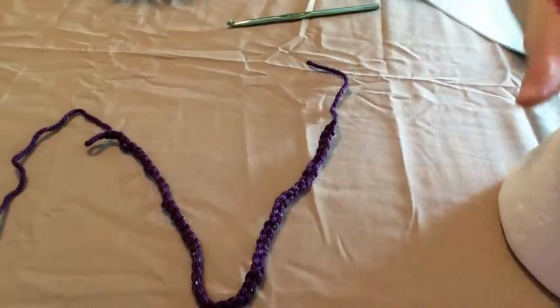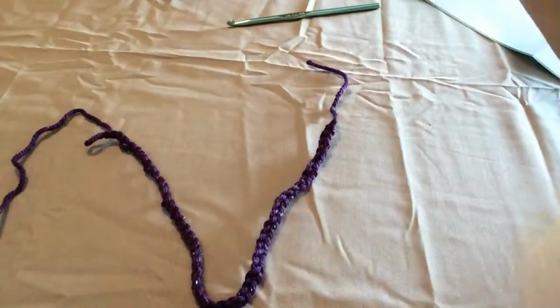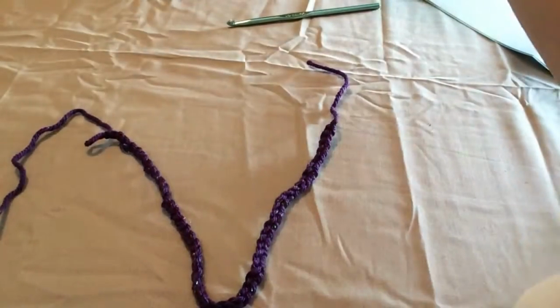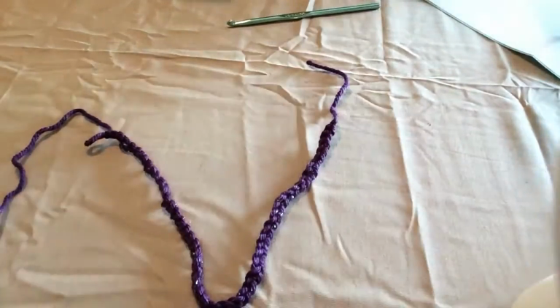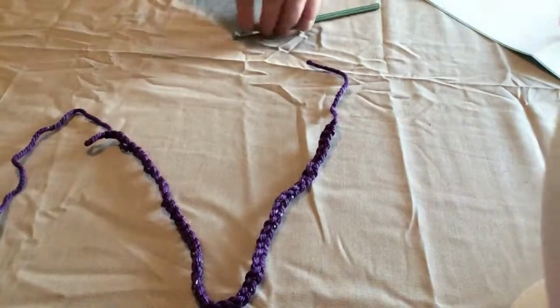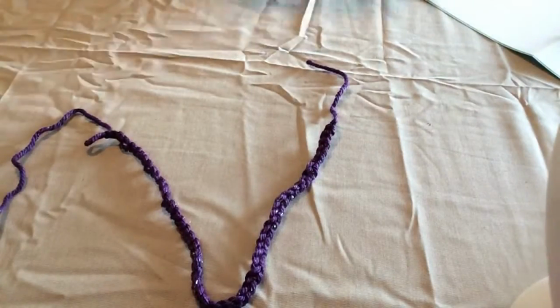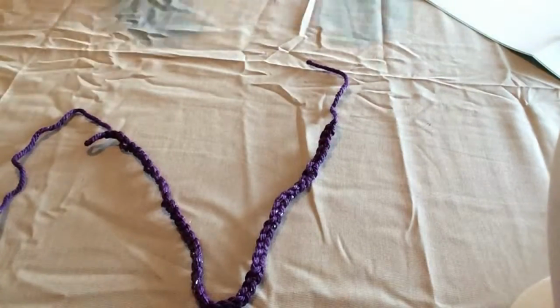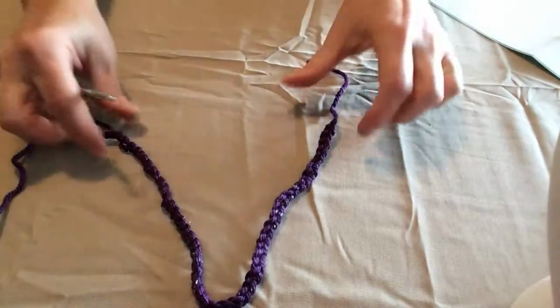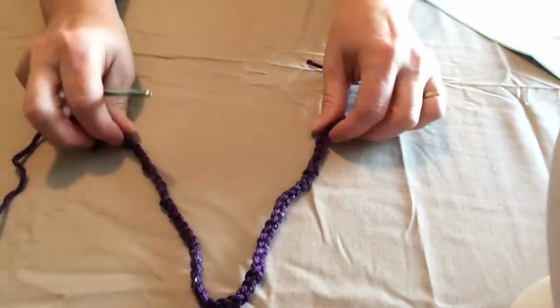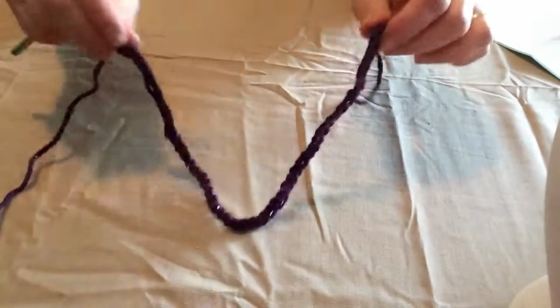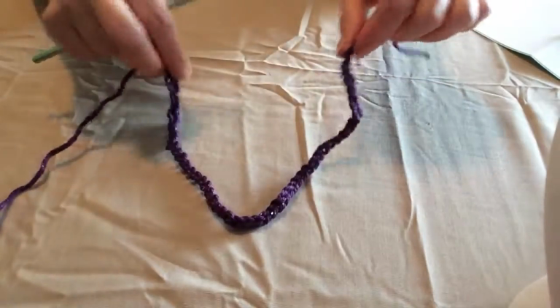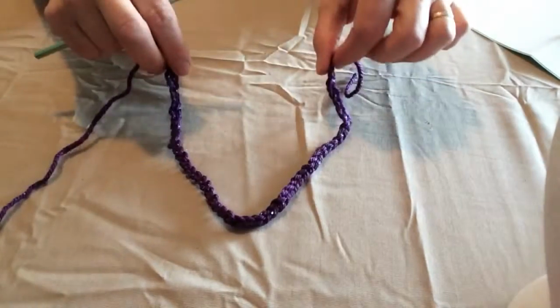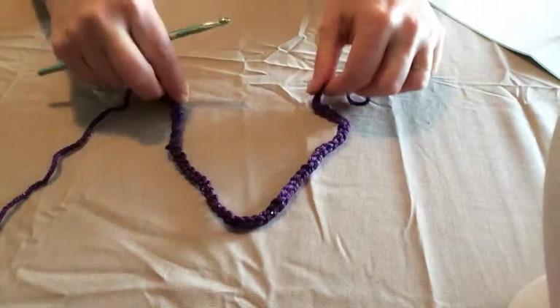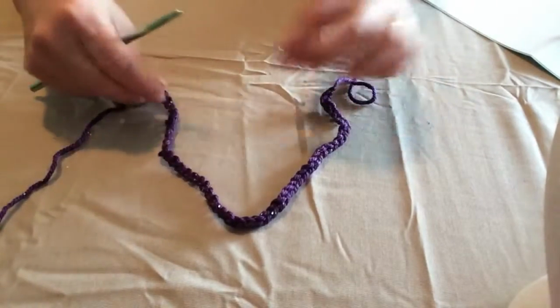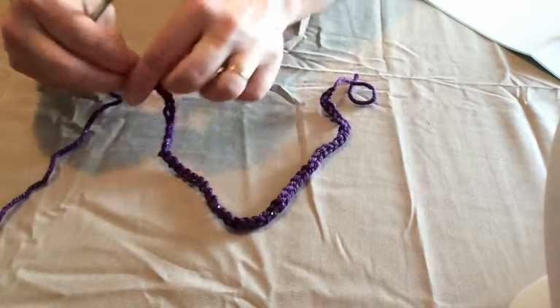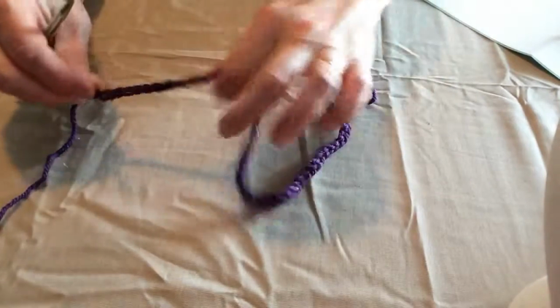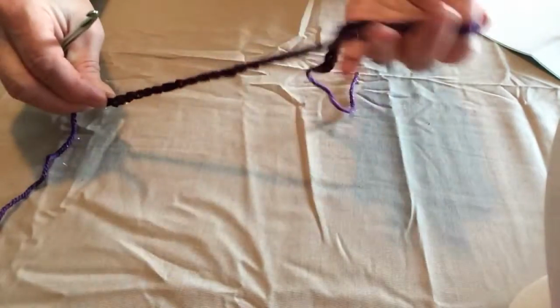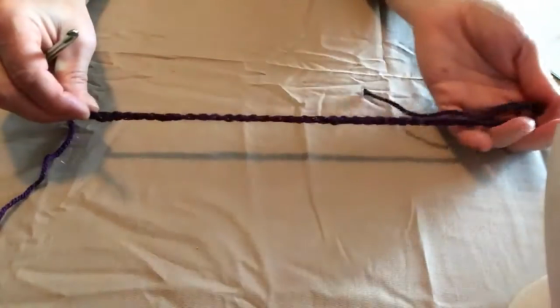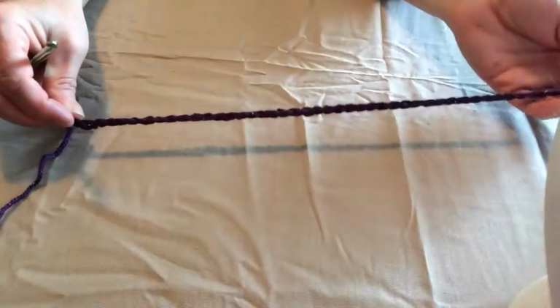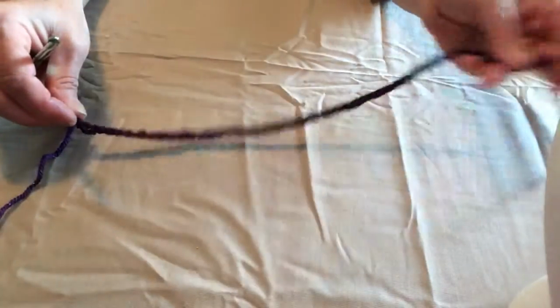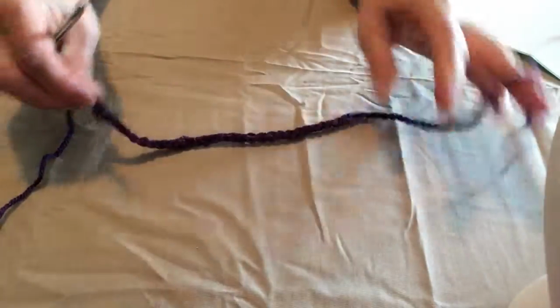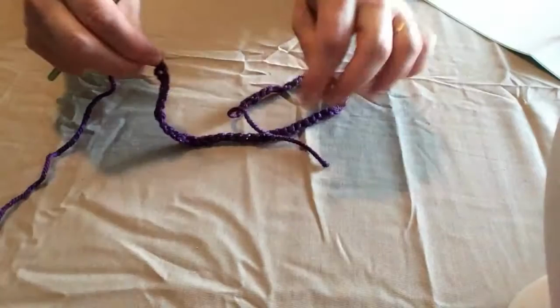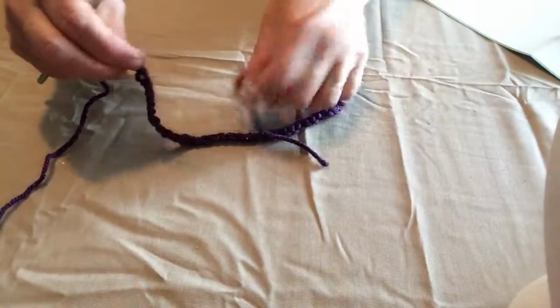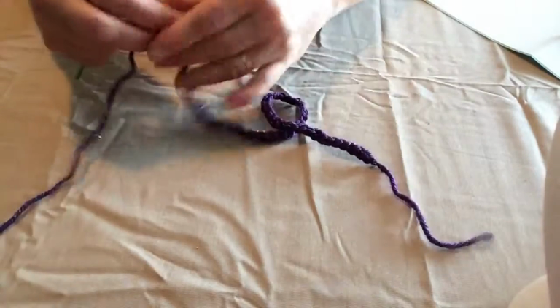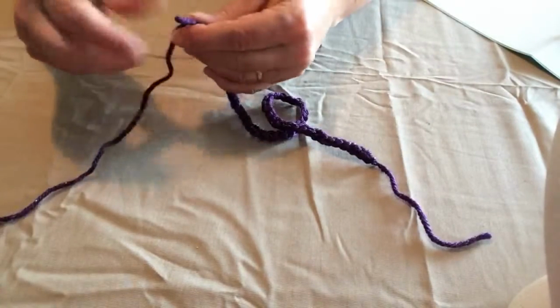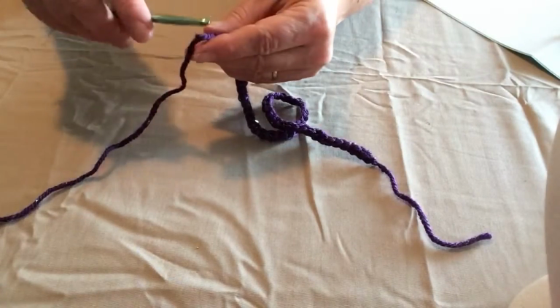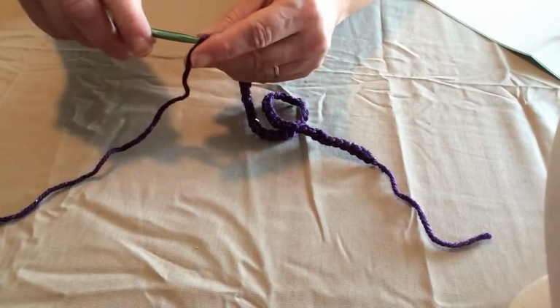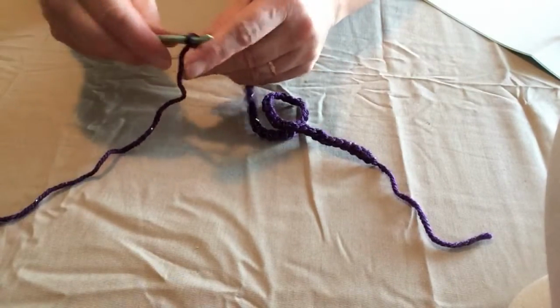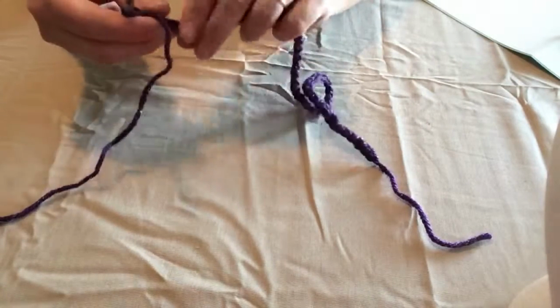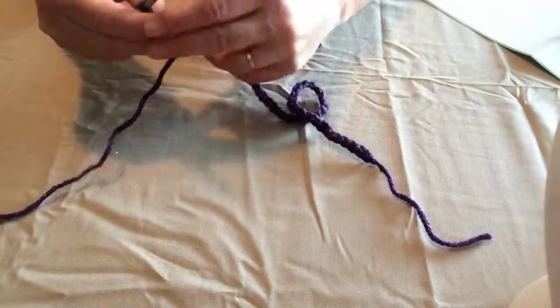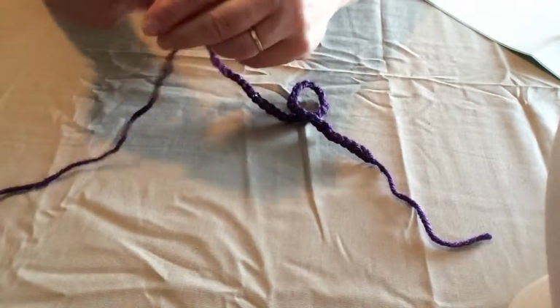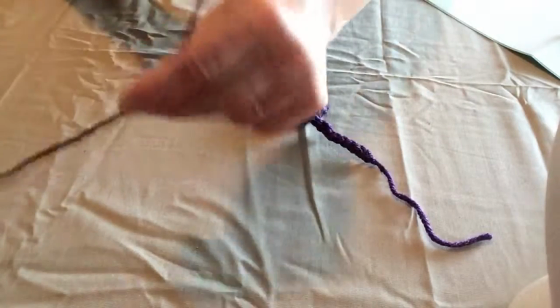Now I've already started our demonstration because we're going to begin by chaining 53 chains. I went ahead and got that started so you didn't have to watch me chain.